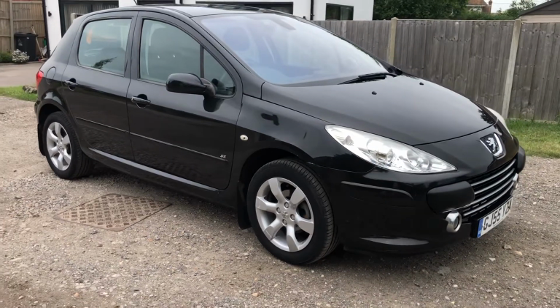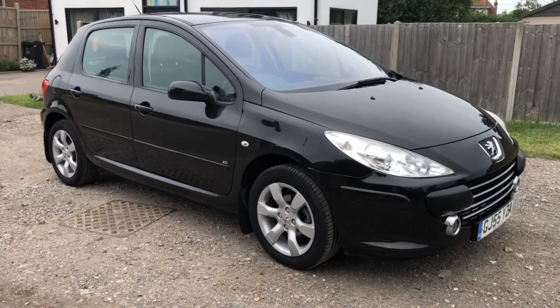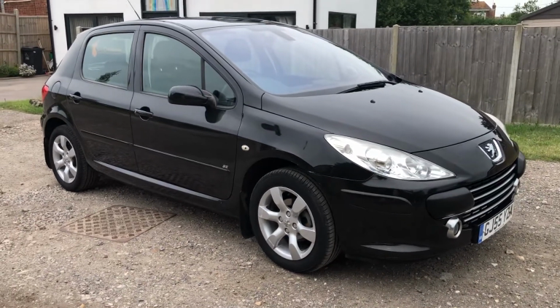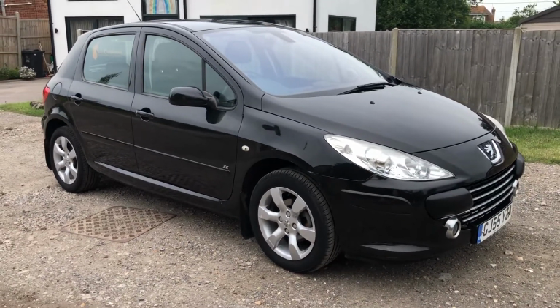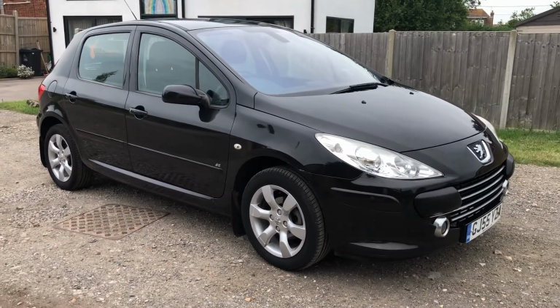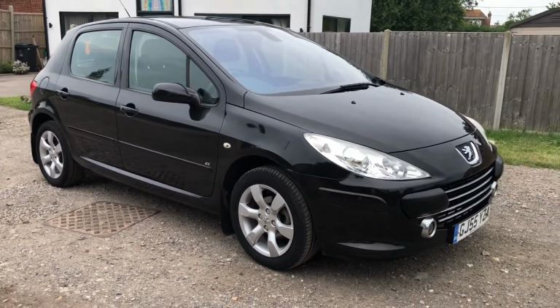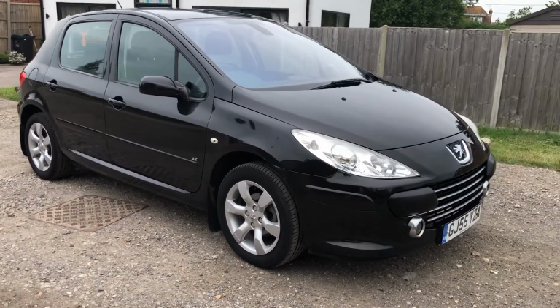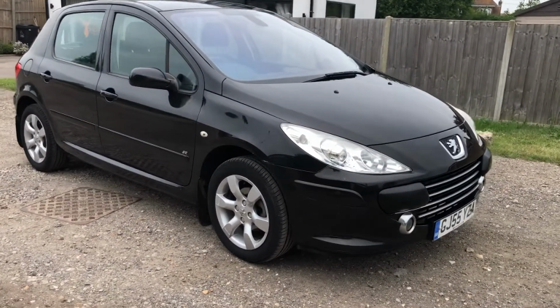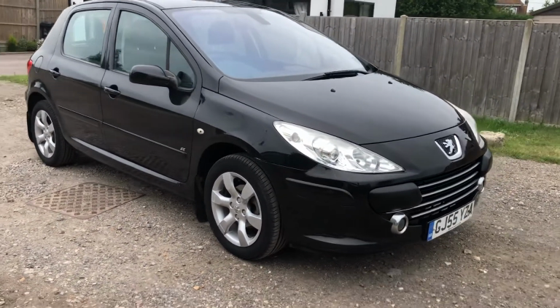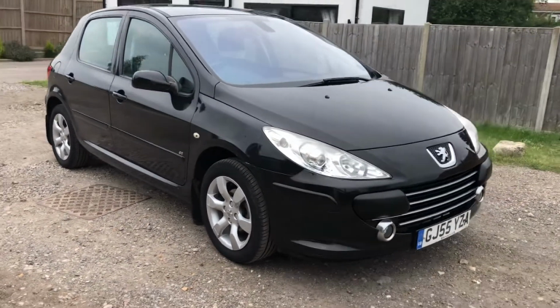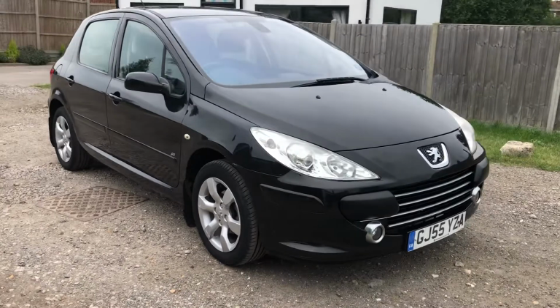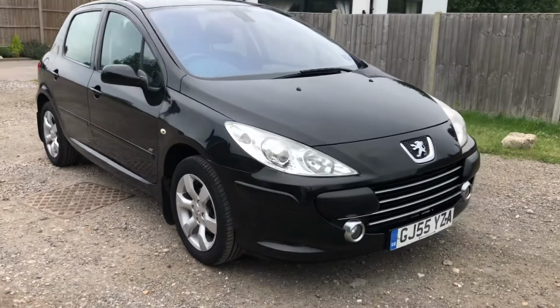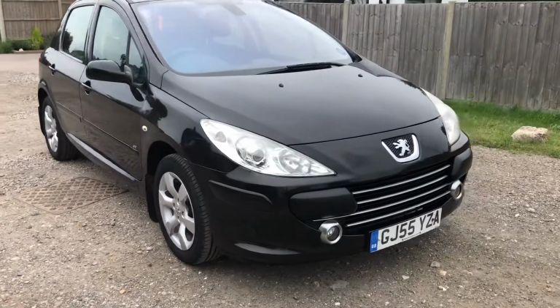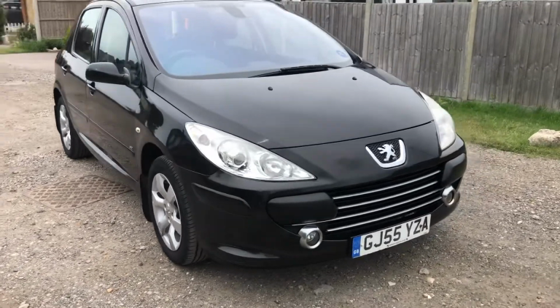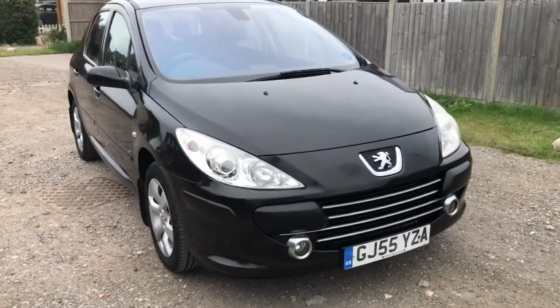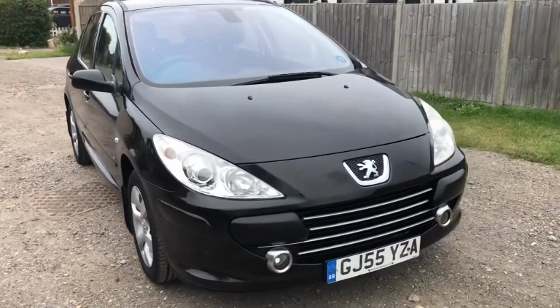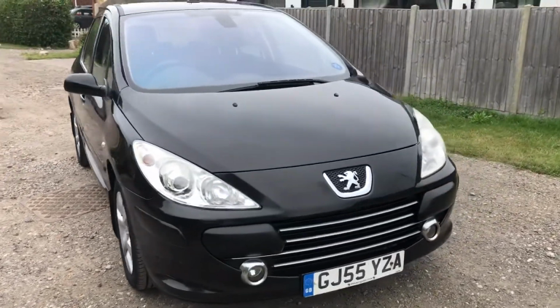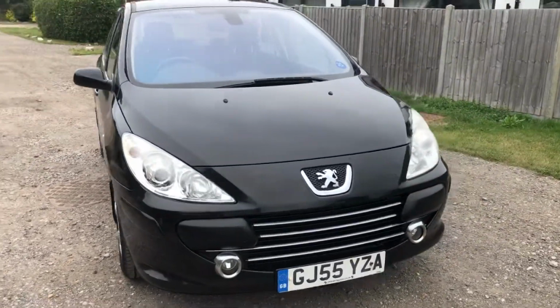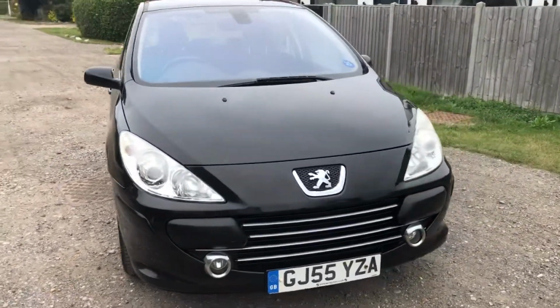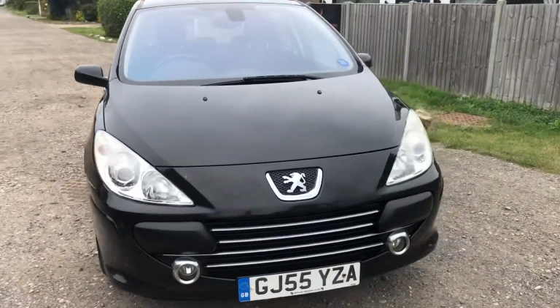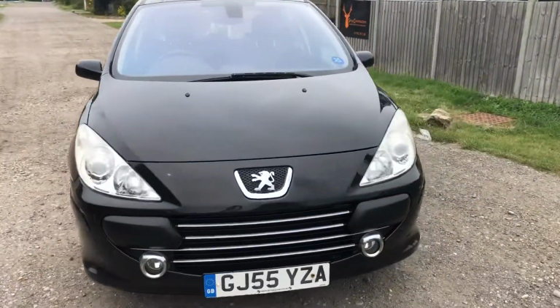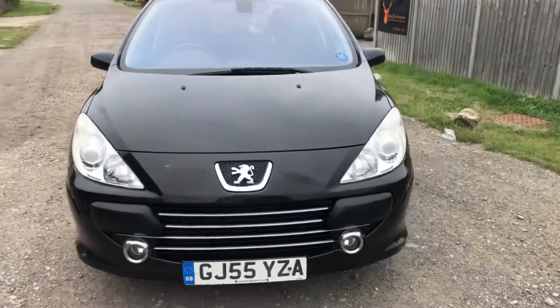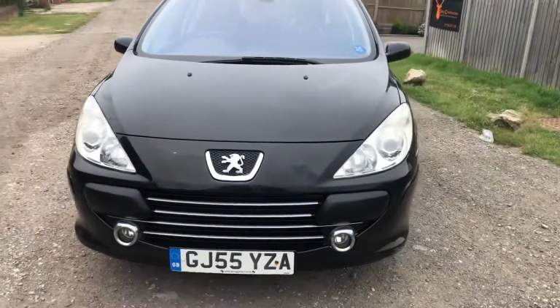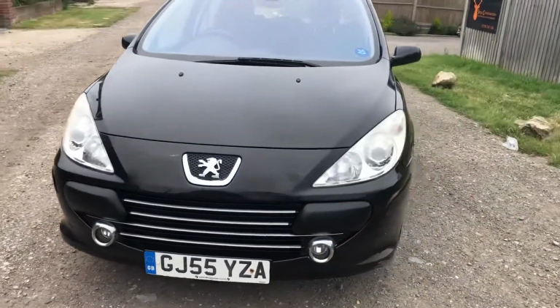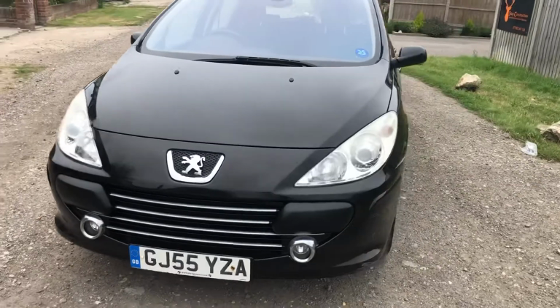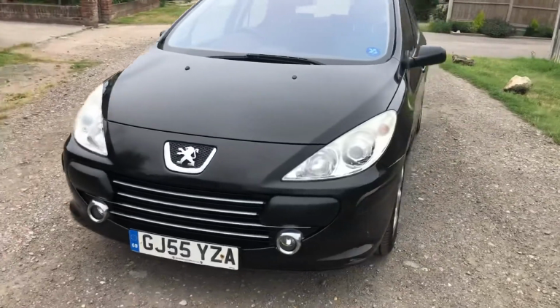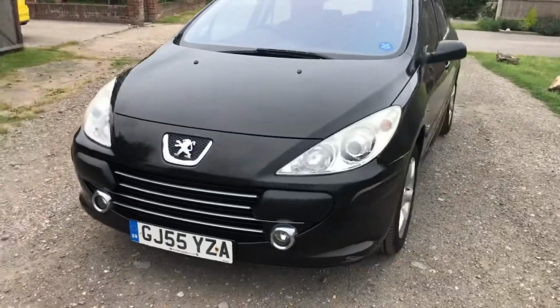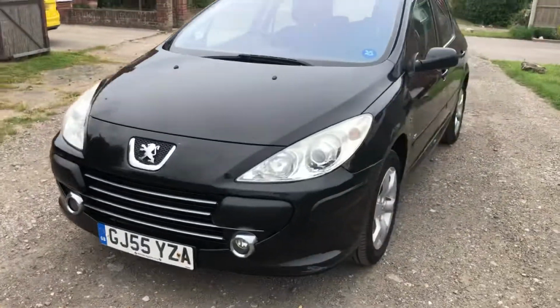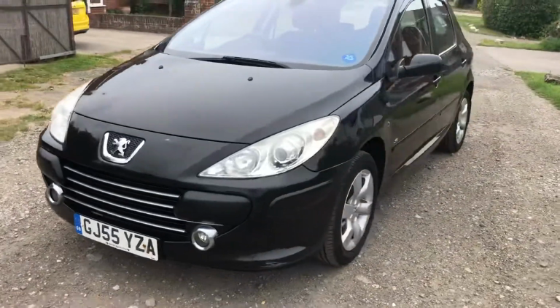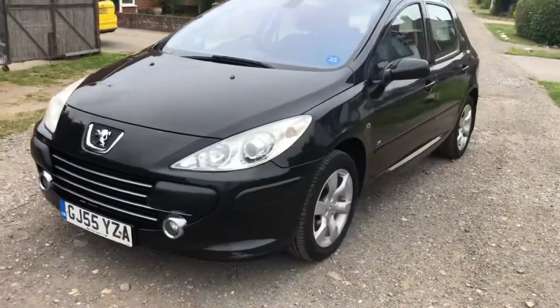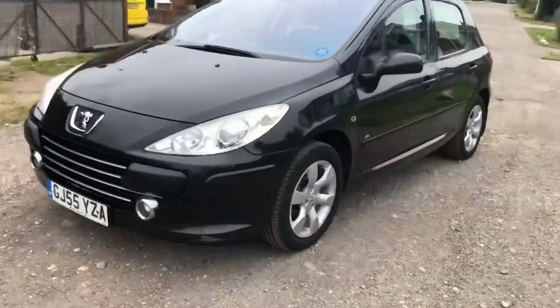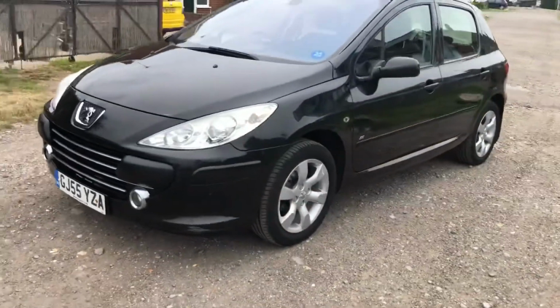2005 1.6 diesel SE in black, 307 Peugeot, having a nice clean MOT, just been valeted. It's done just shy of 70,000 miles with loads of bills and receipts.